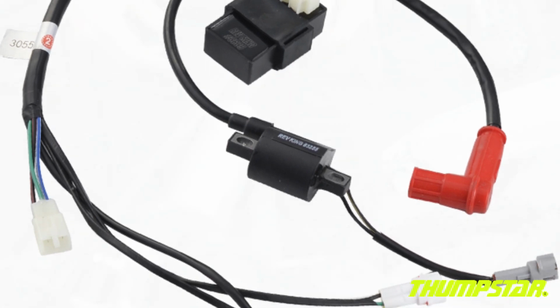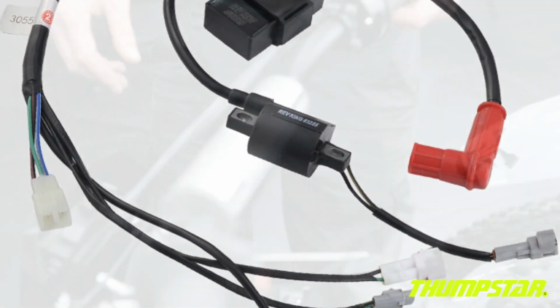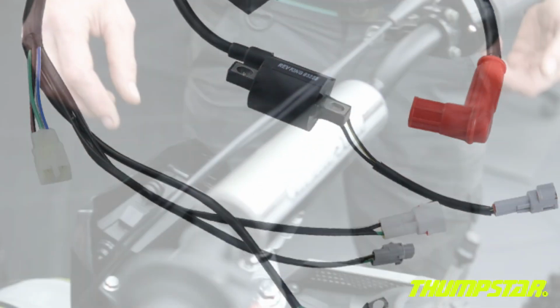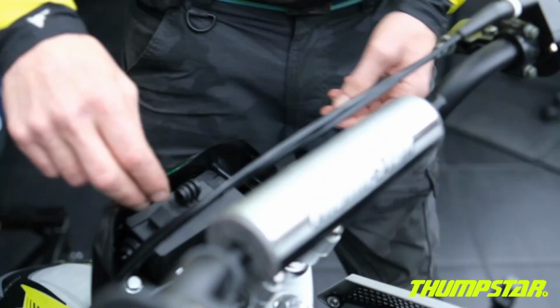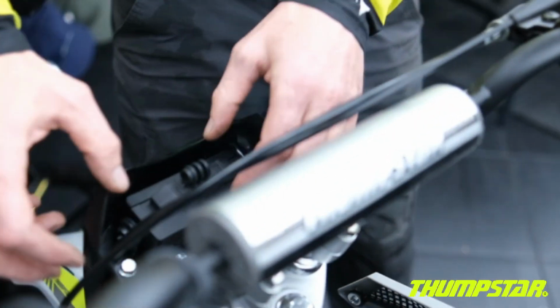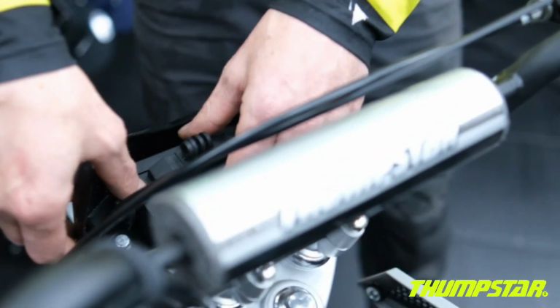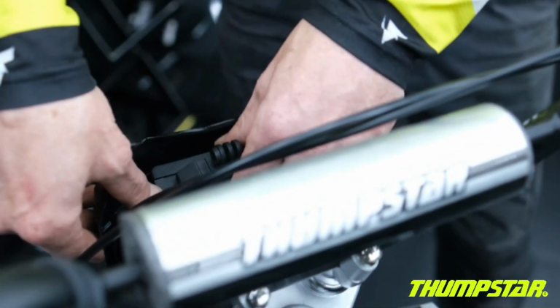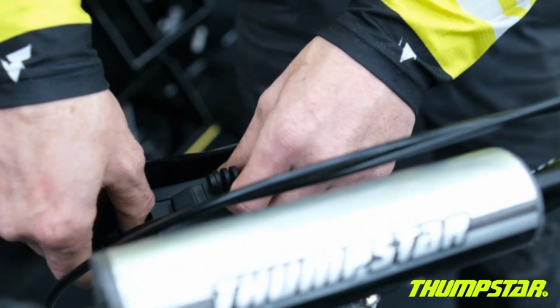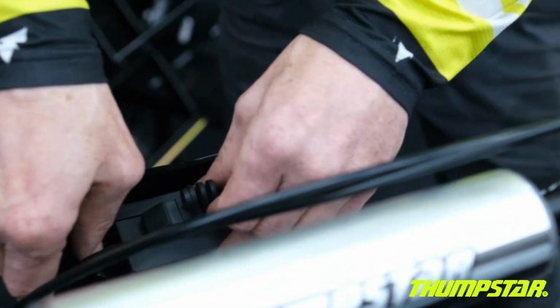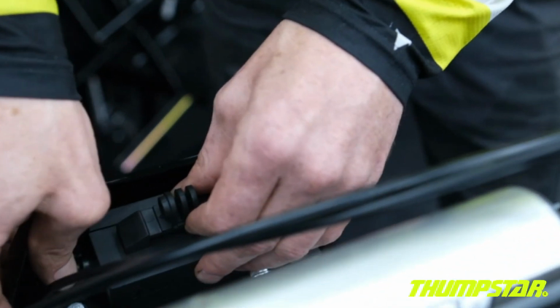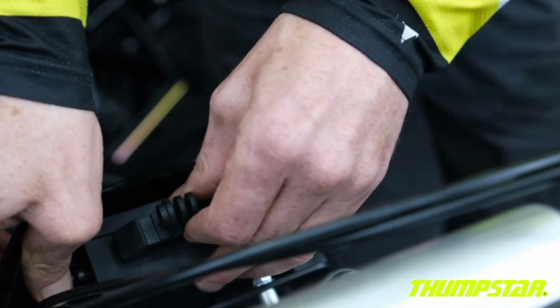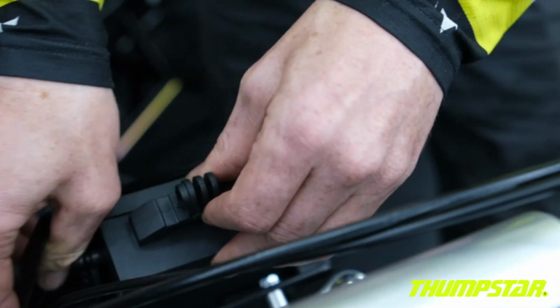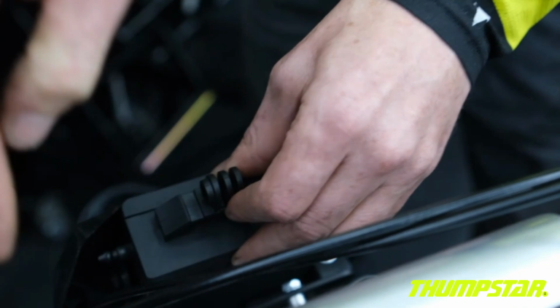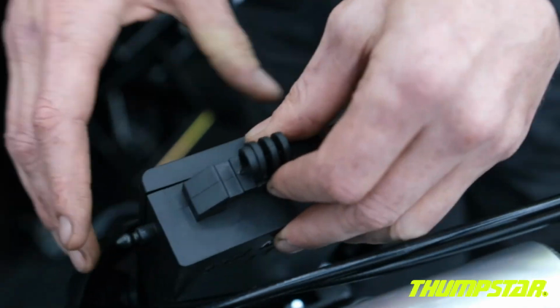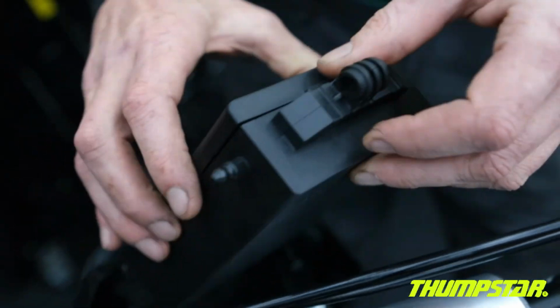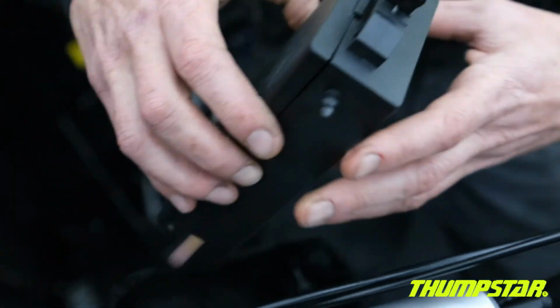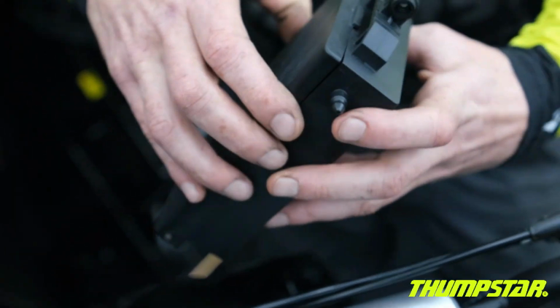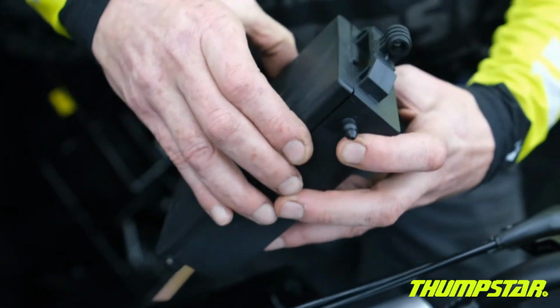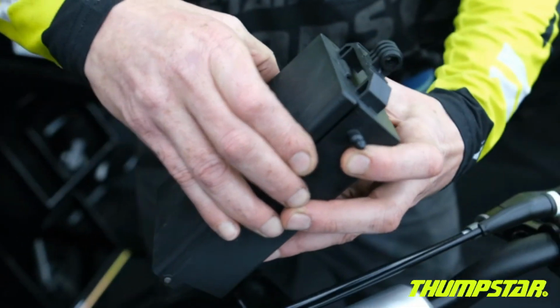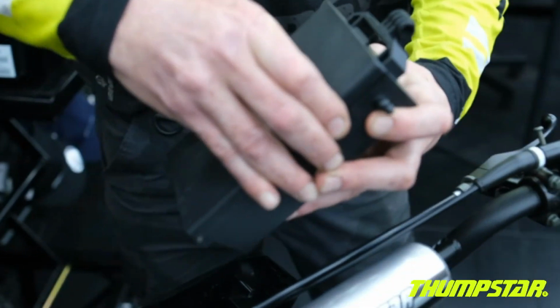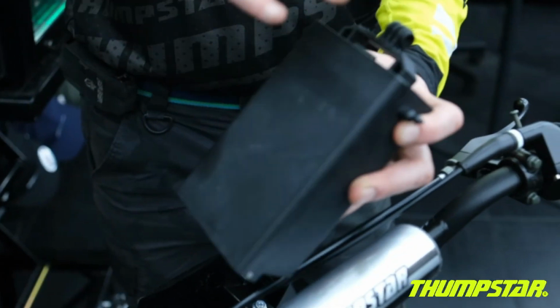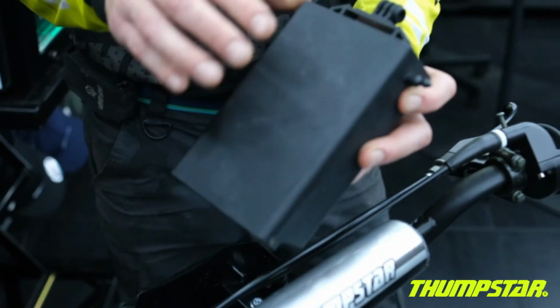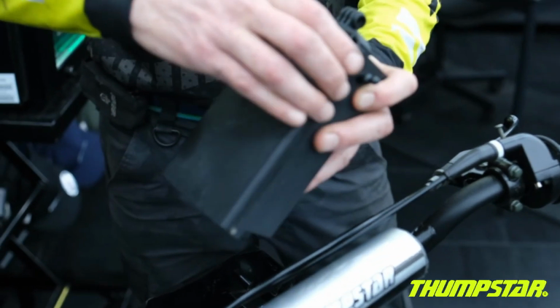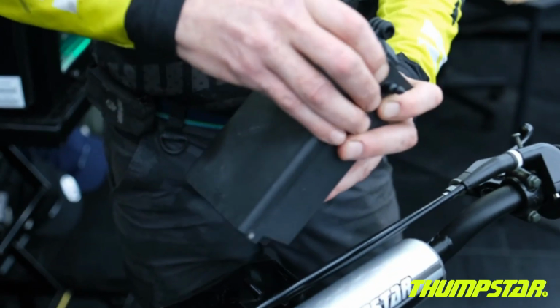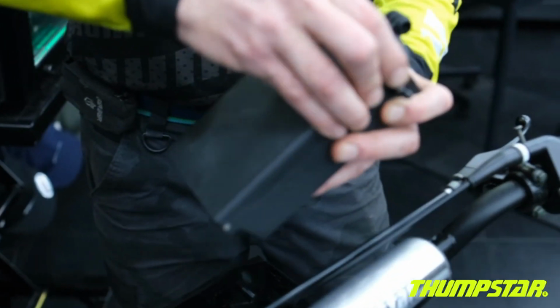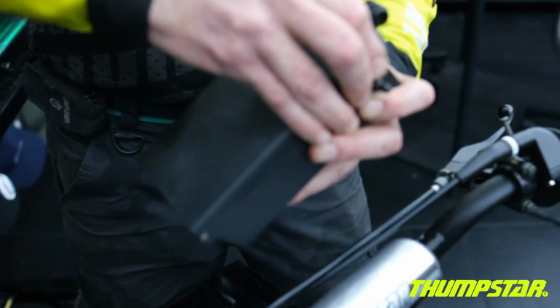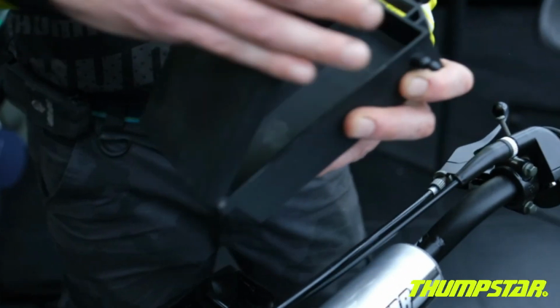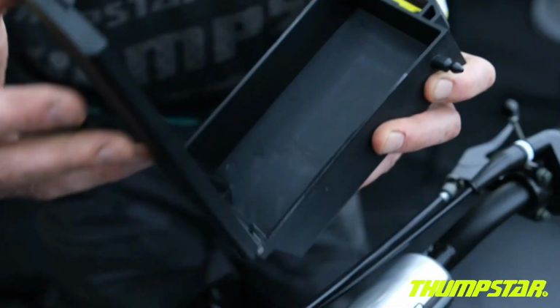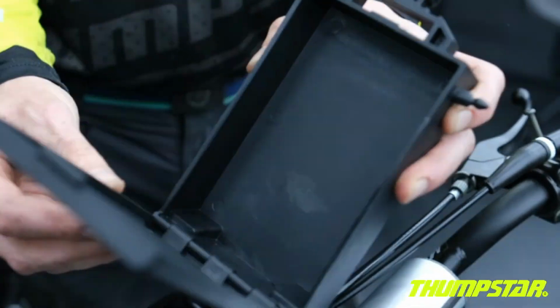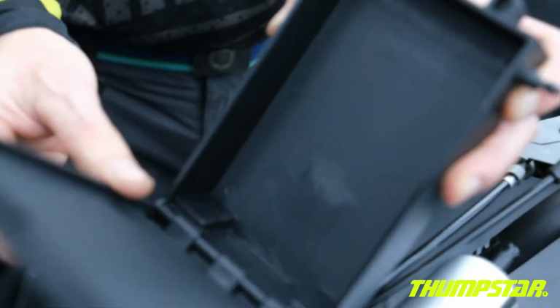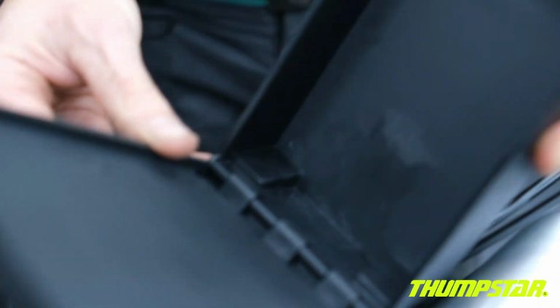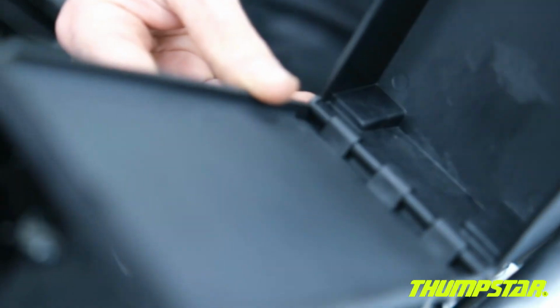We have got our stash box at the front with a GoPro mount, big enough to fit keys, wallet or phone.